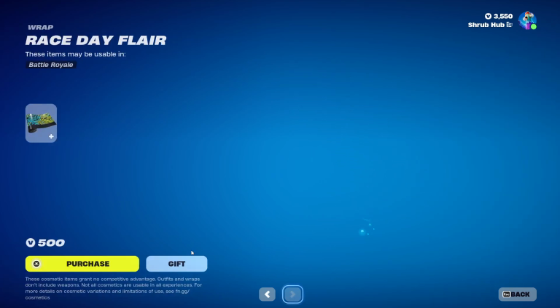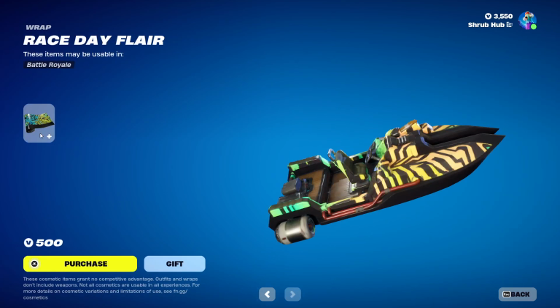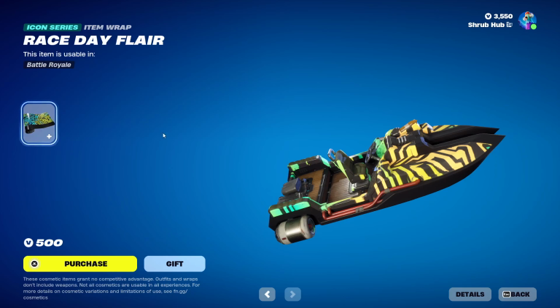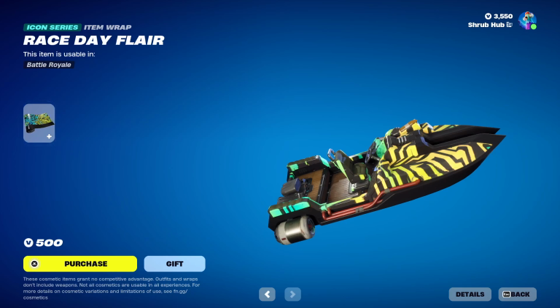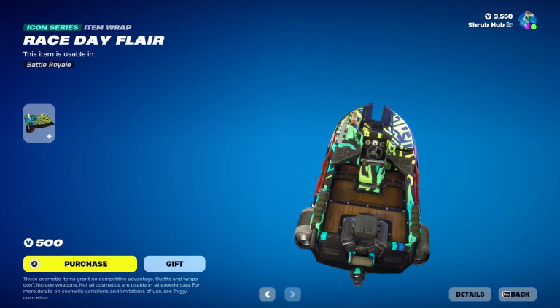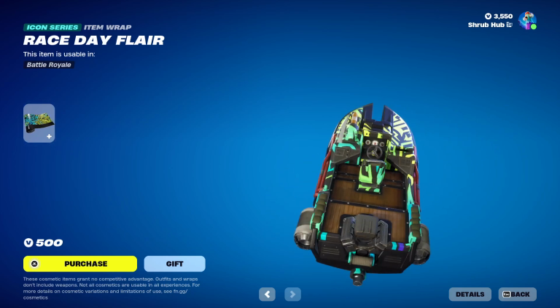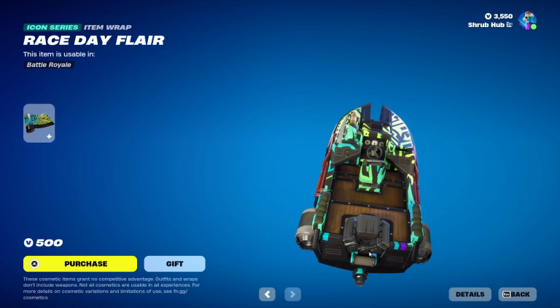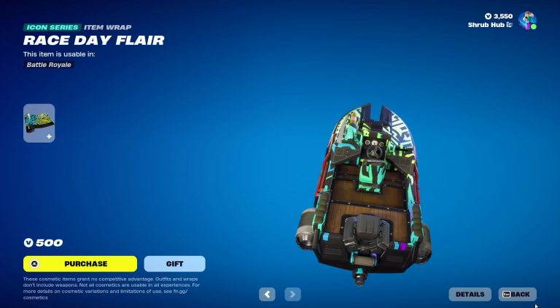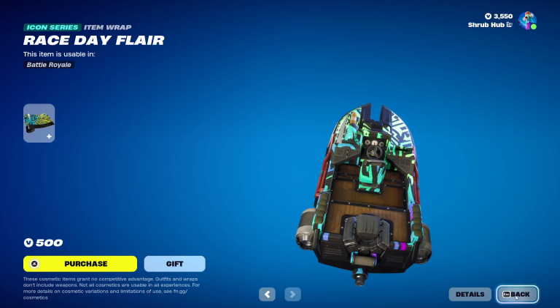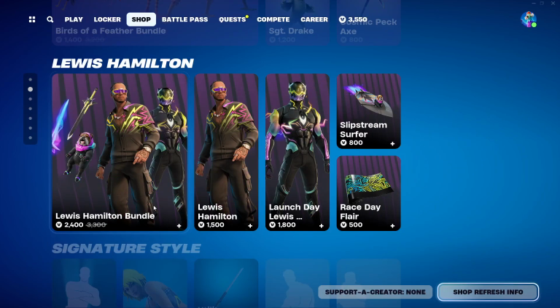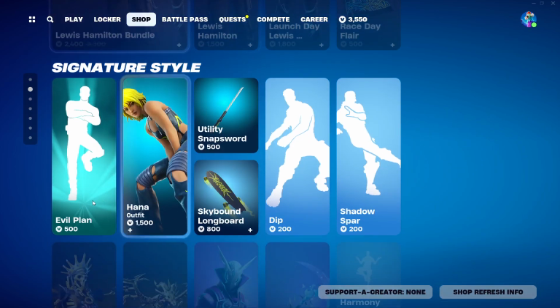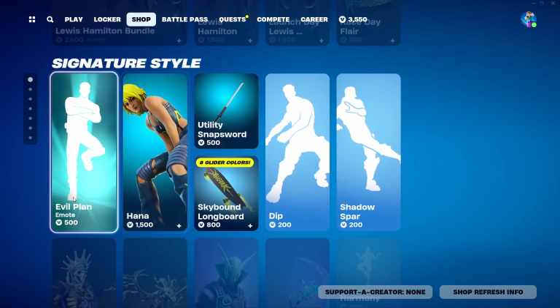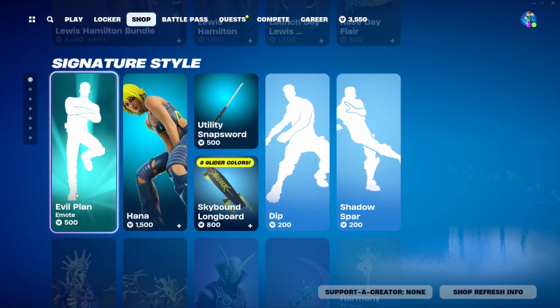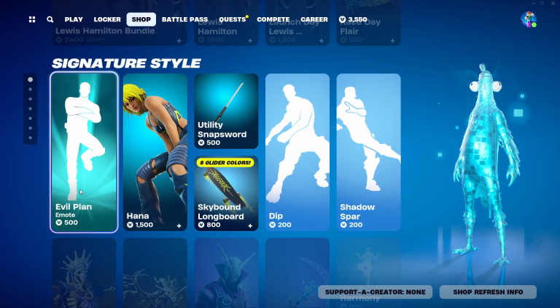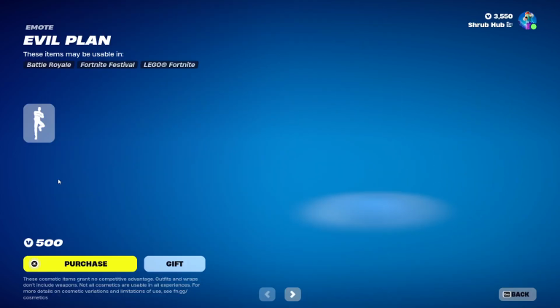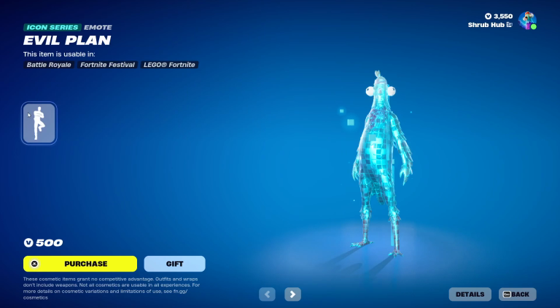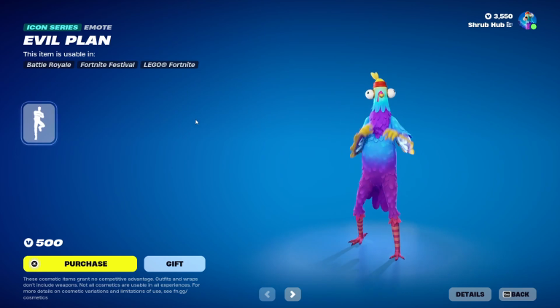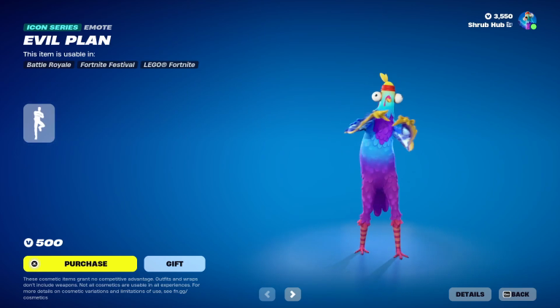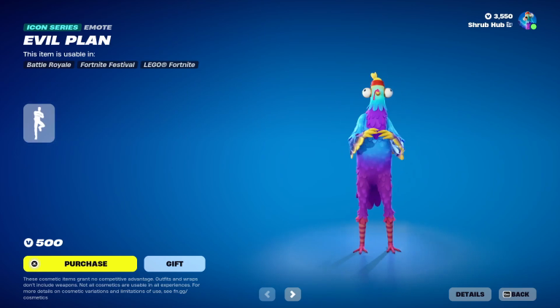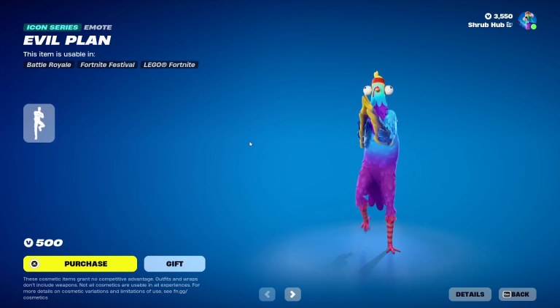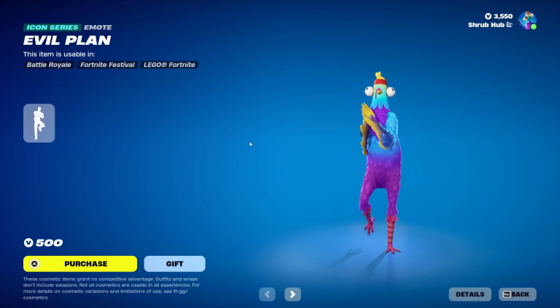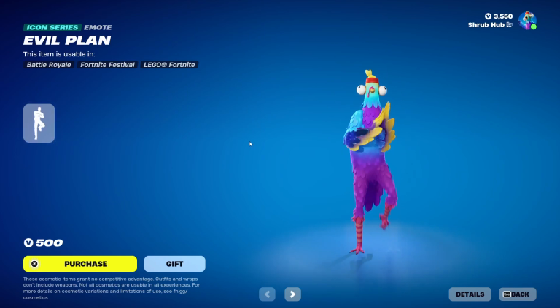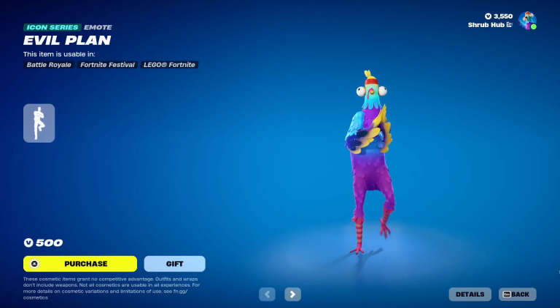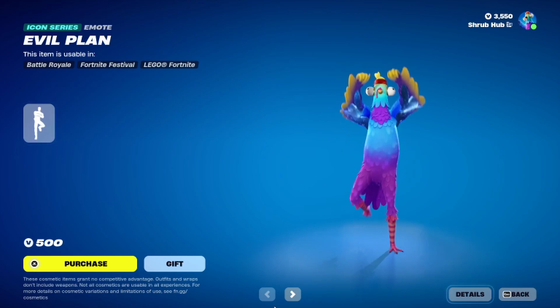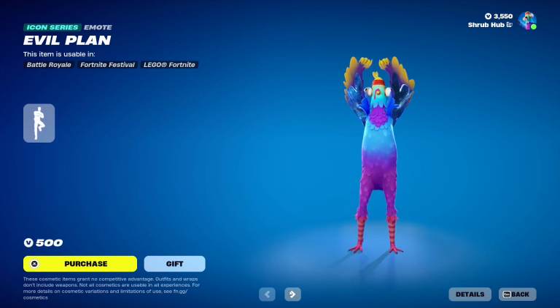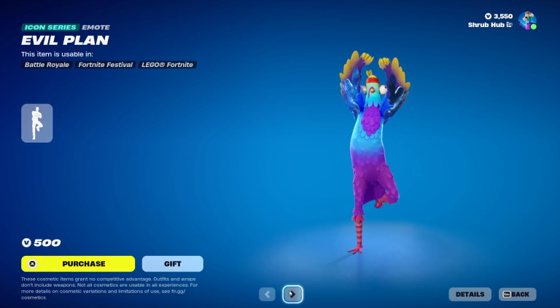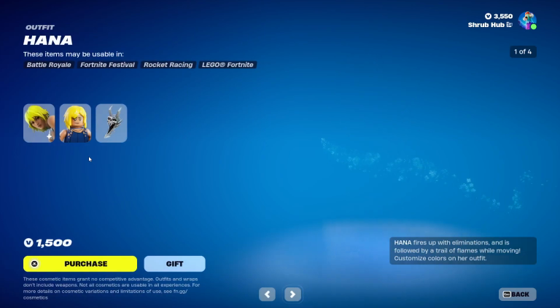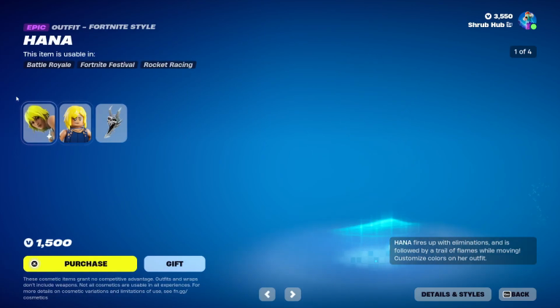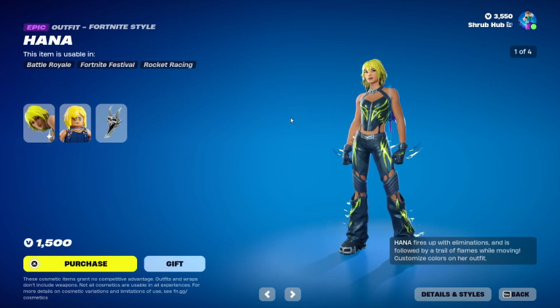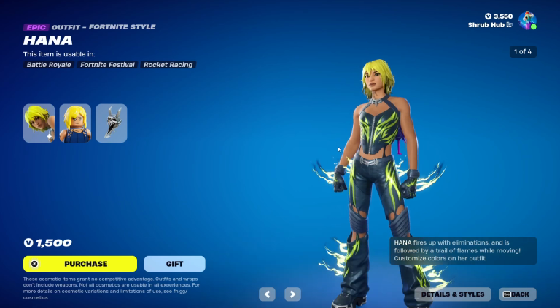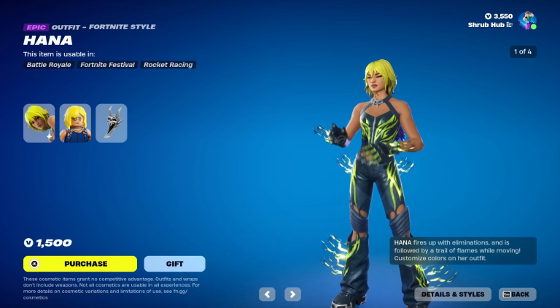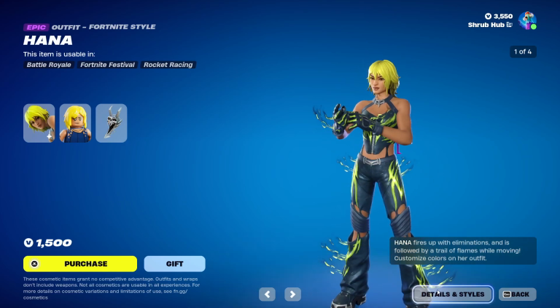We also have the Slipstream Surfer glider here — it's very cute, it has a little dog on it and has the Nitrous Blue edit style. Then we have the Race Day Flare wrap from Hot Energy, and the Evil Plan back bling back from Chapter 5 Season 1 — it's pretty nice.